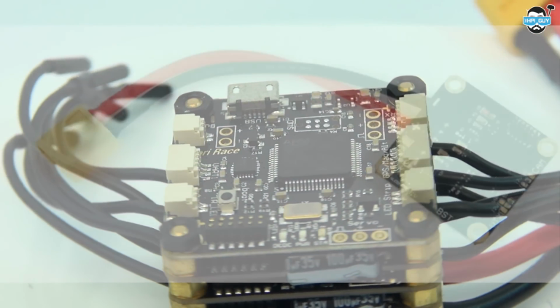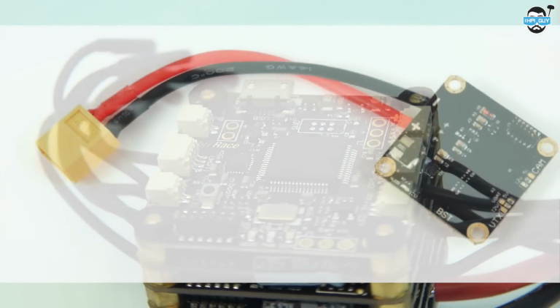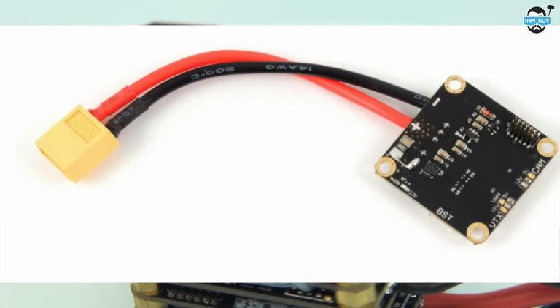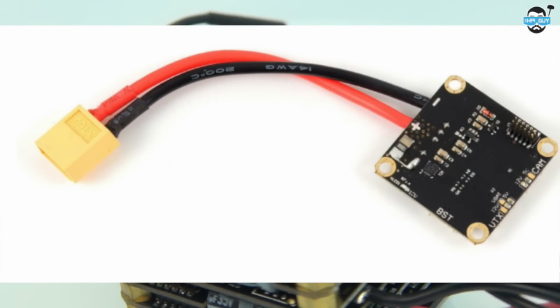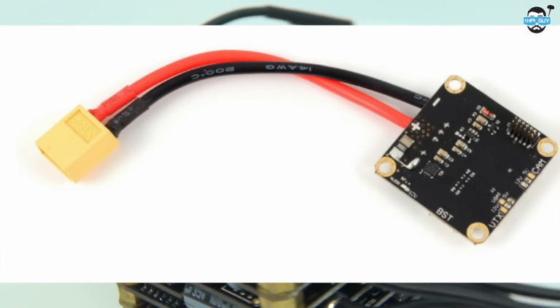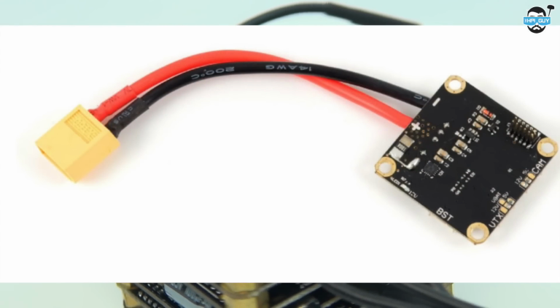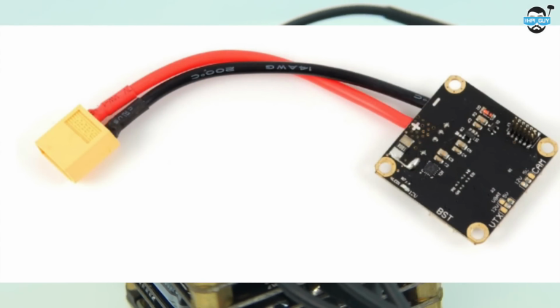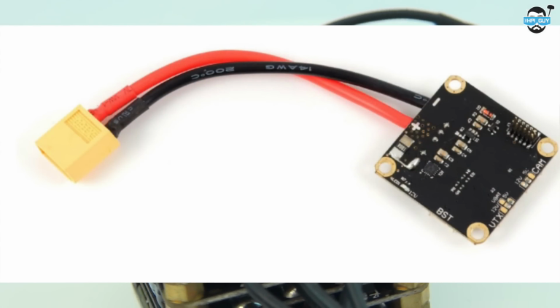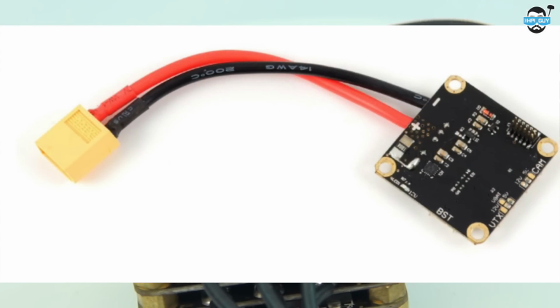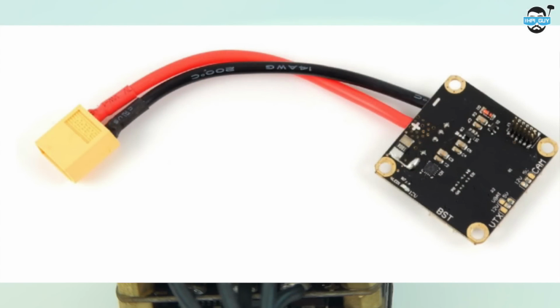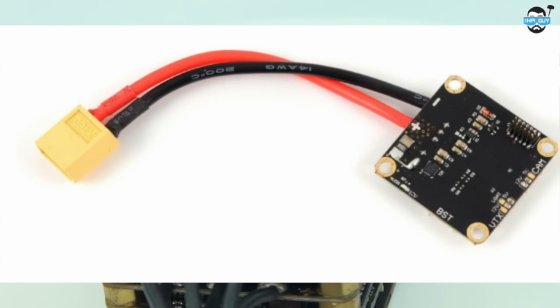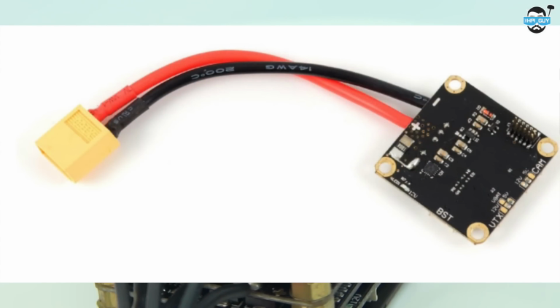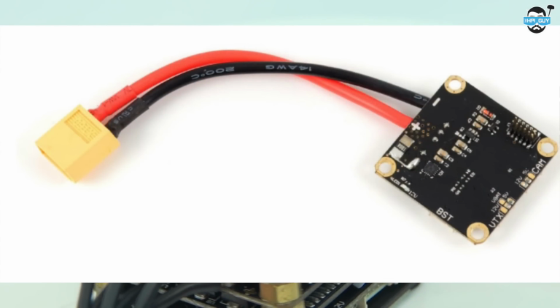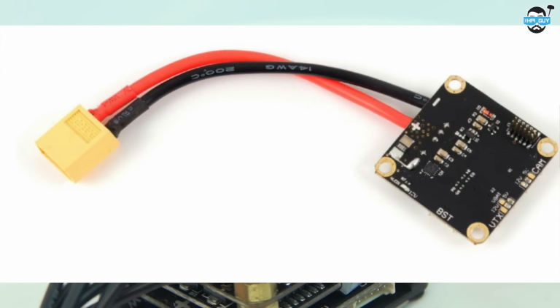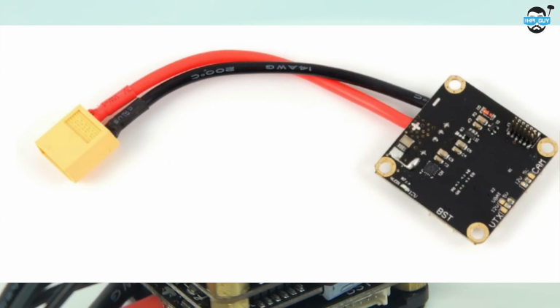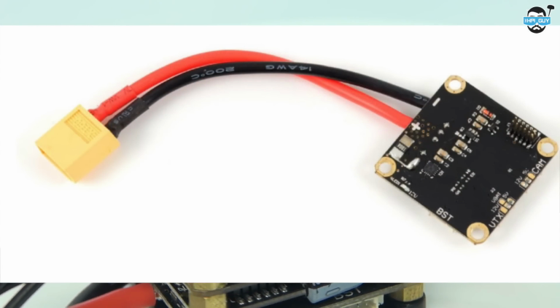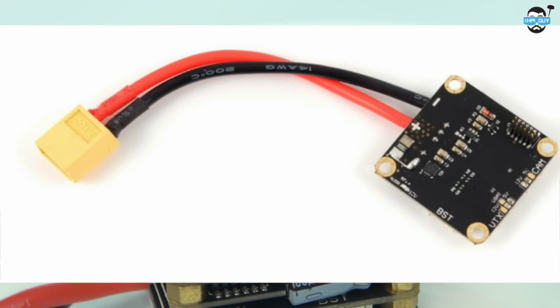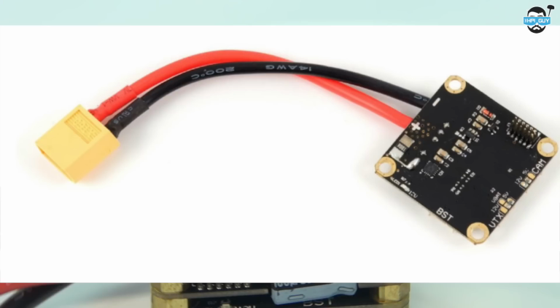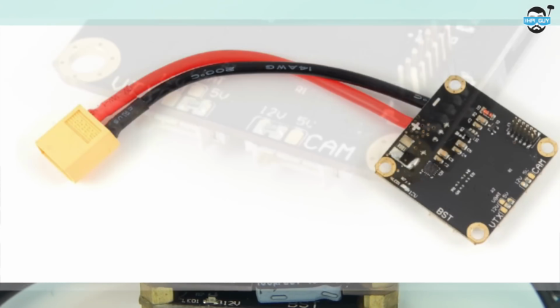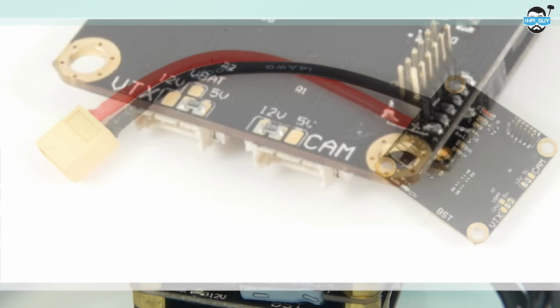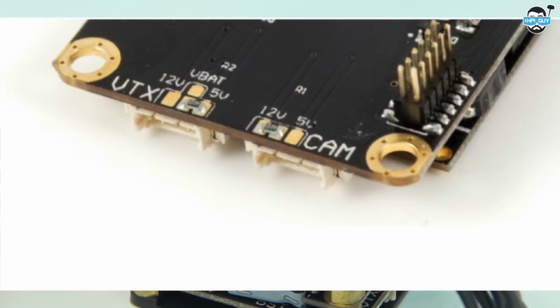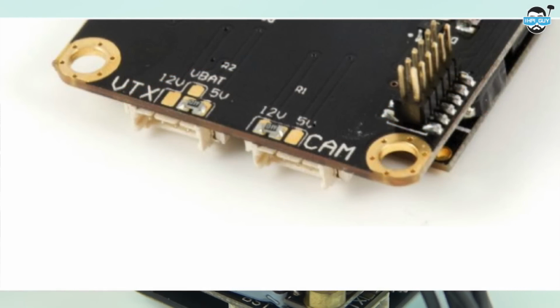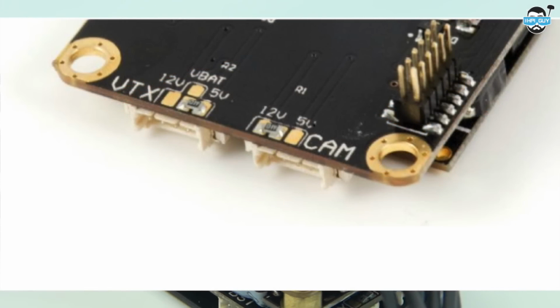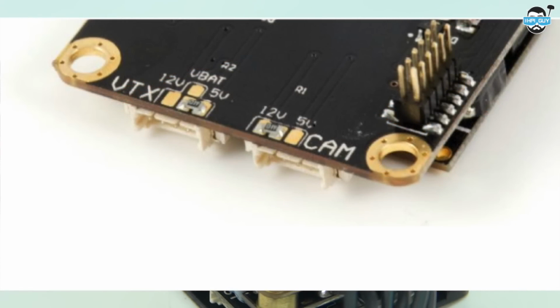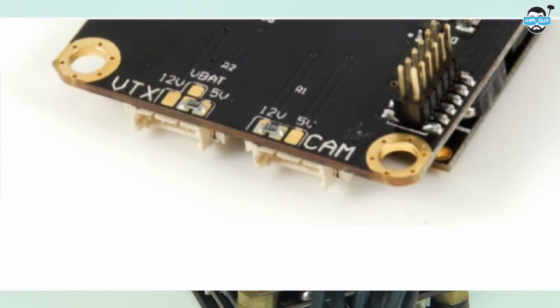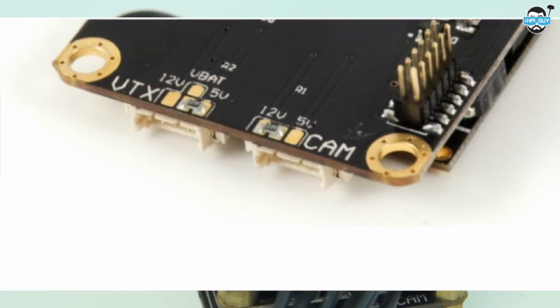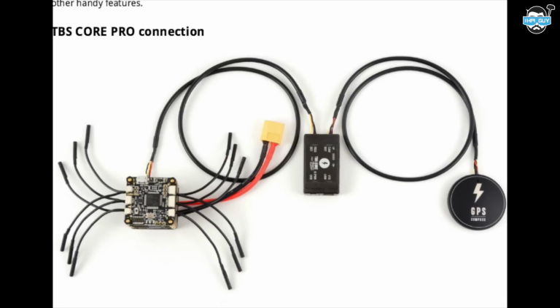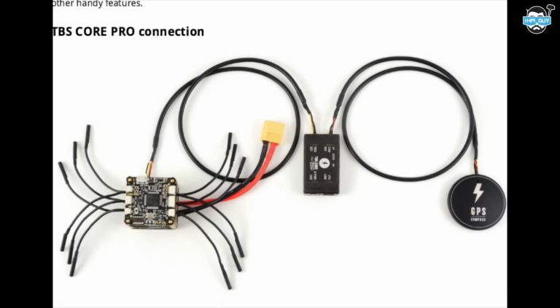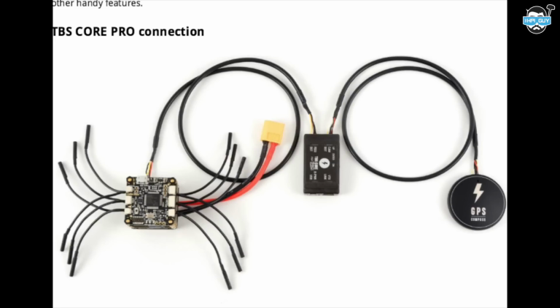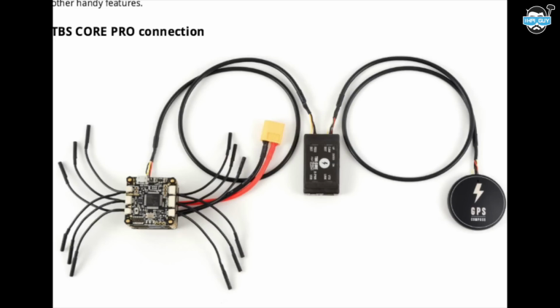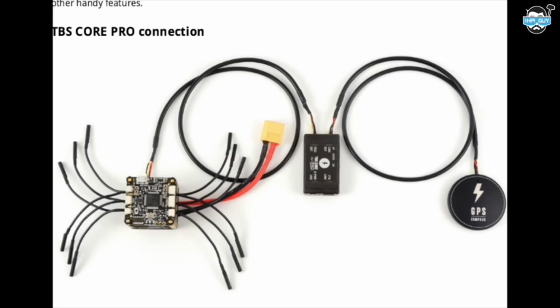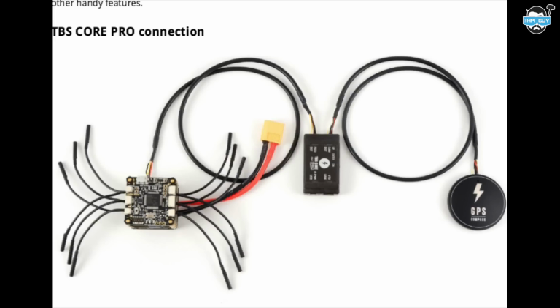The power distribution board can handle a continuous current of 100 amps and up to 150 amps burst. It also has selectable 5 and 12 volt outputs for both camera and video transmitter. The PowerCube is plug and play with other TBS accessories.